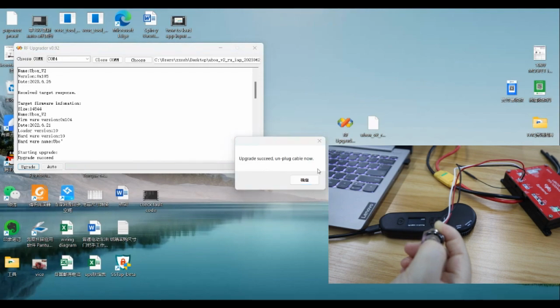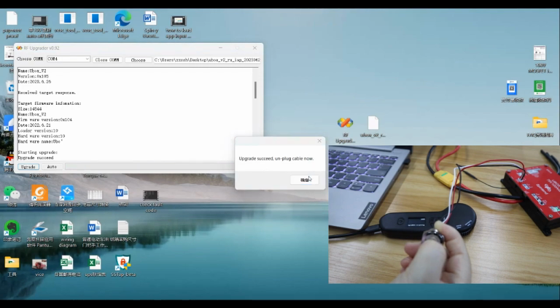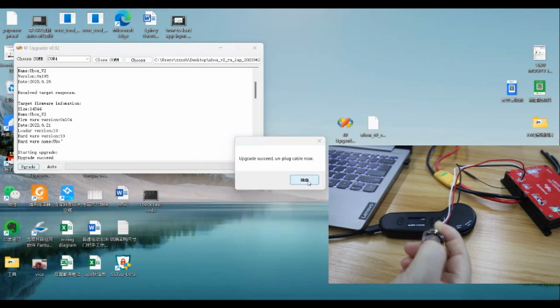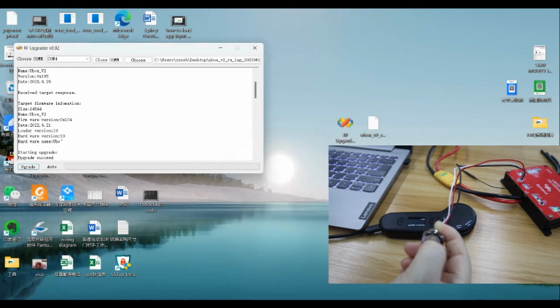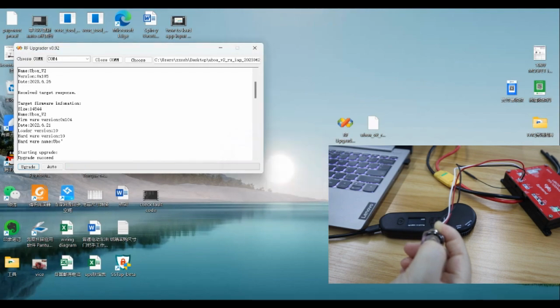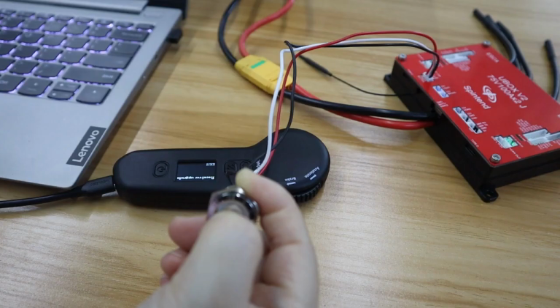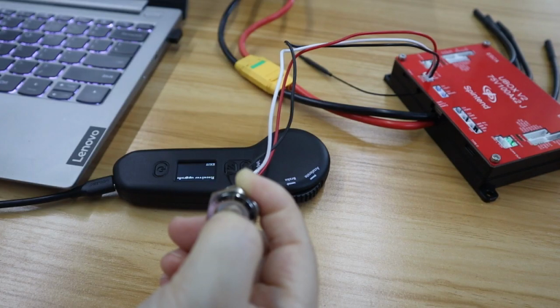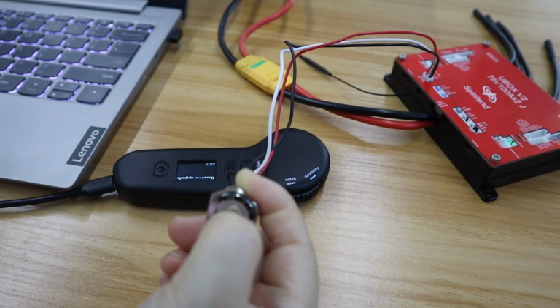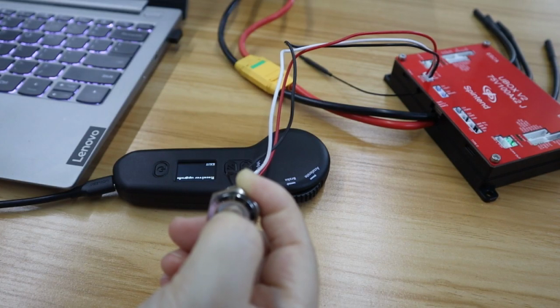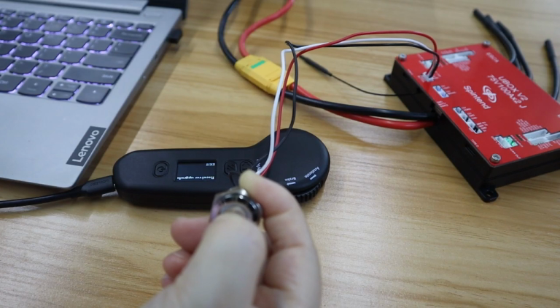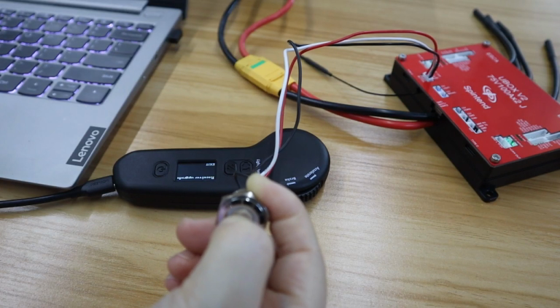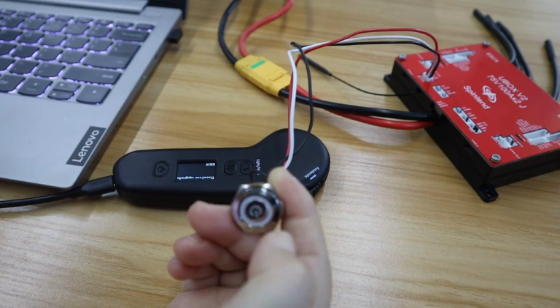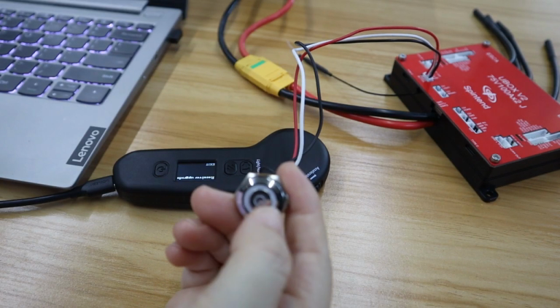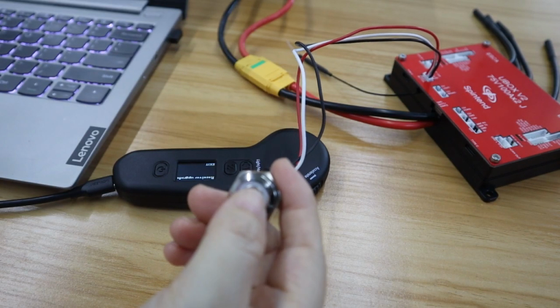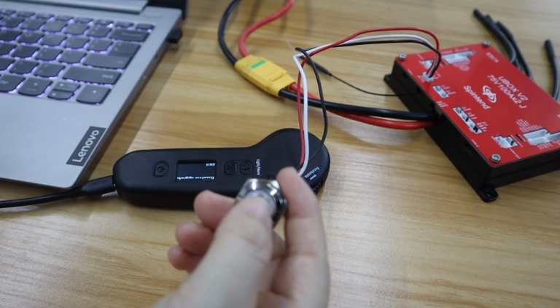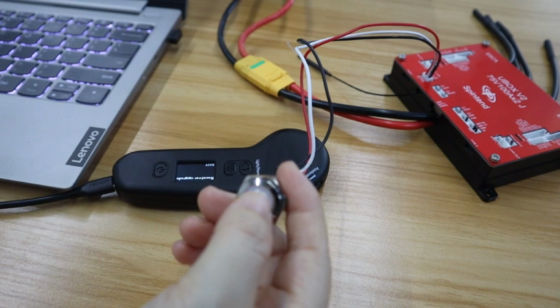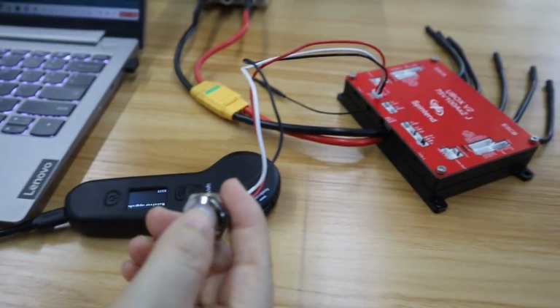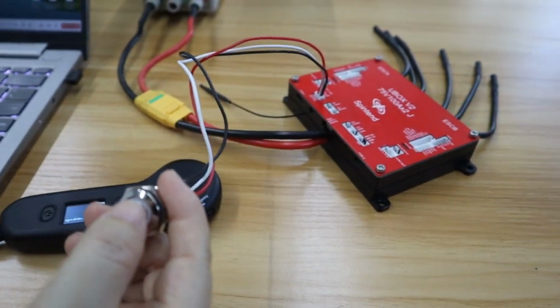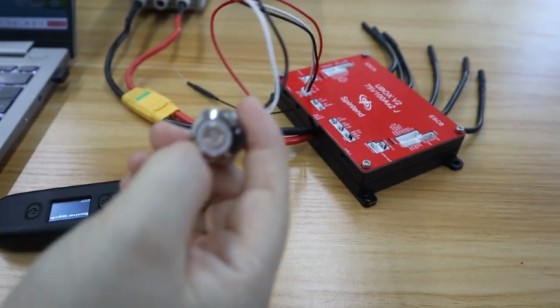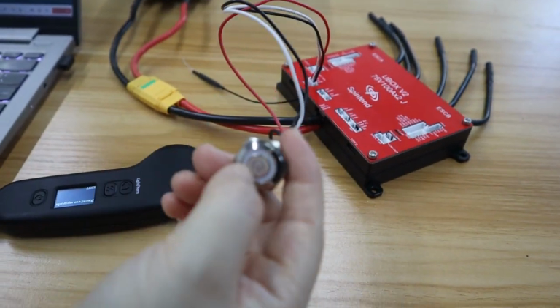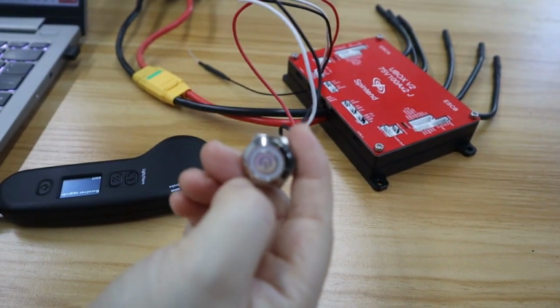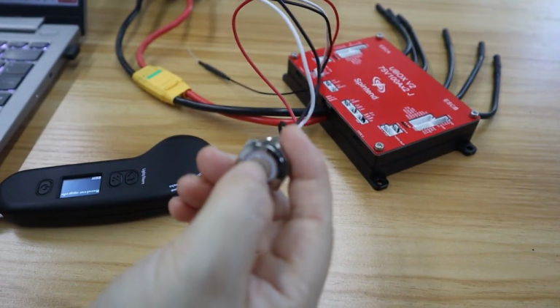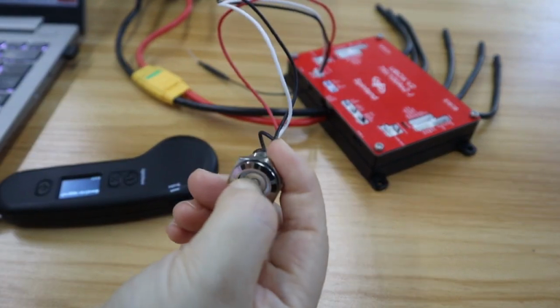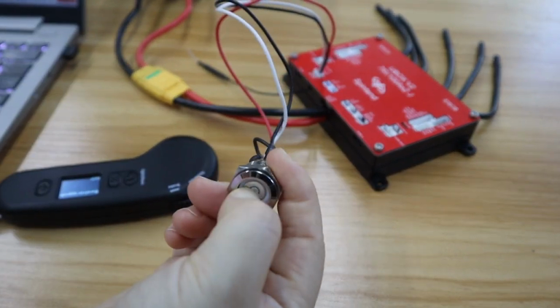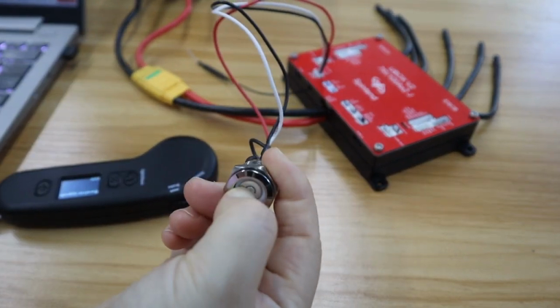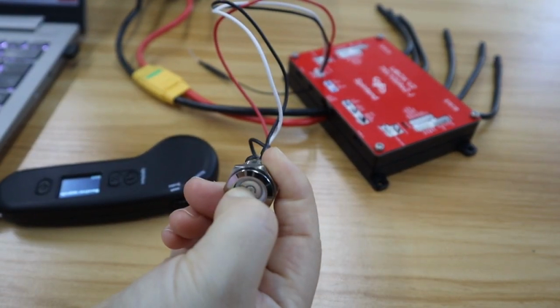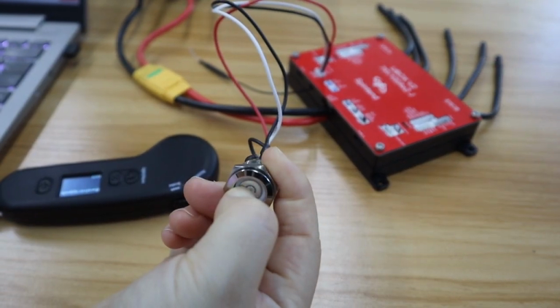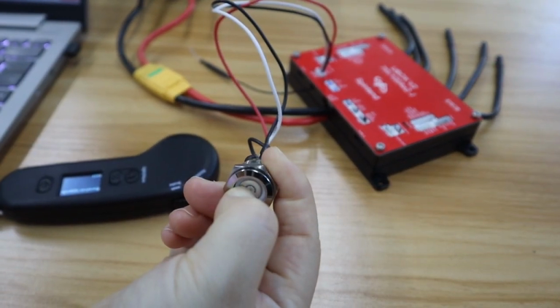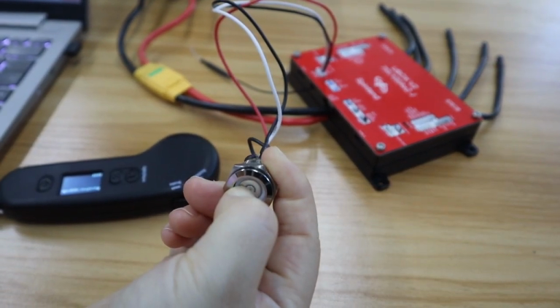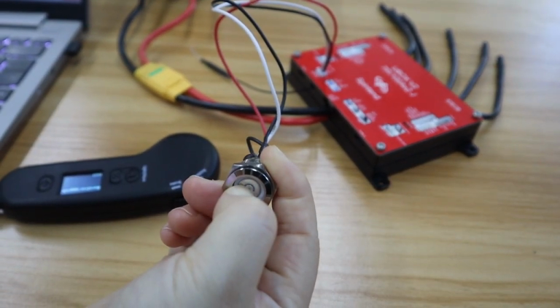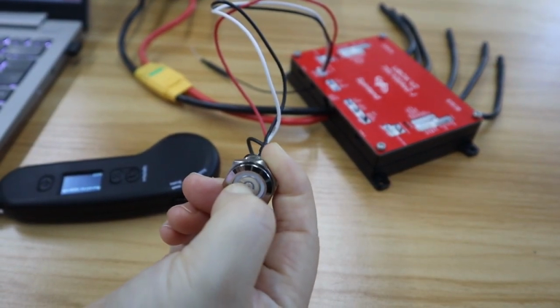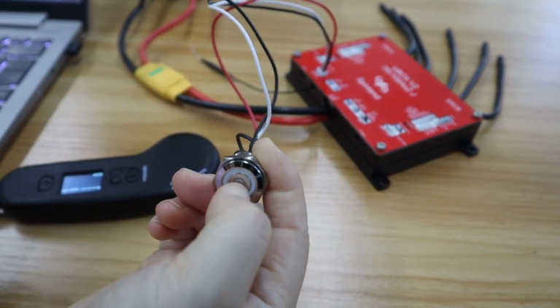Update is done. Now check it in Ubox. Reminder: you need to click exit on the remote first, or it can't turn on the Ubox.